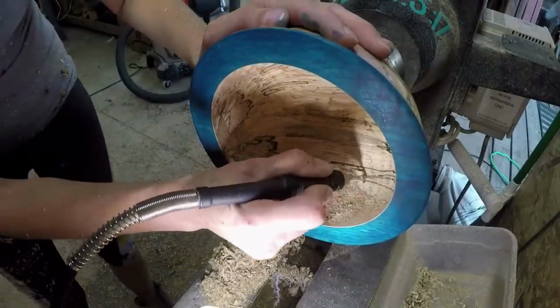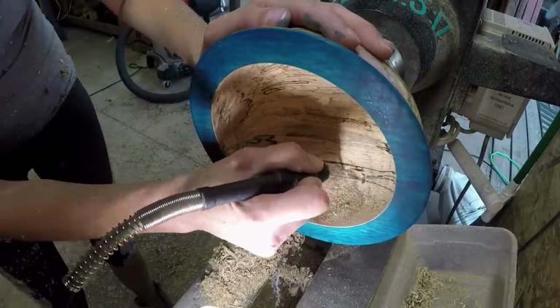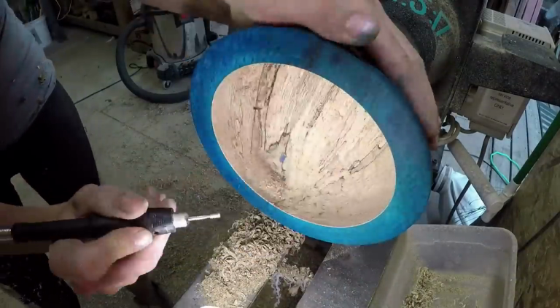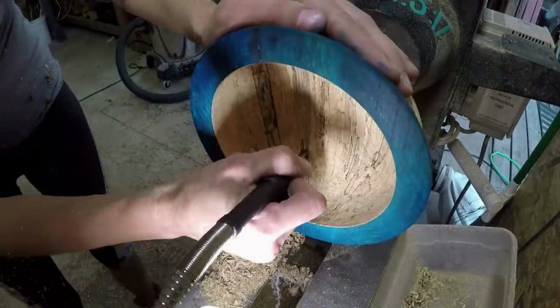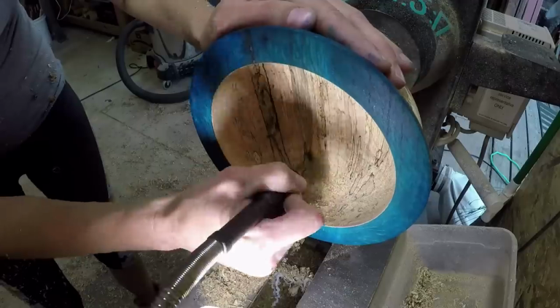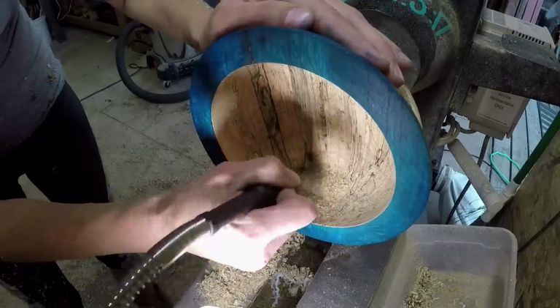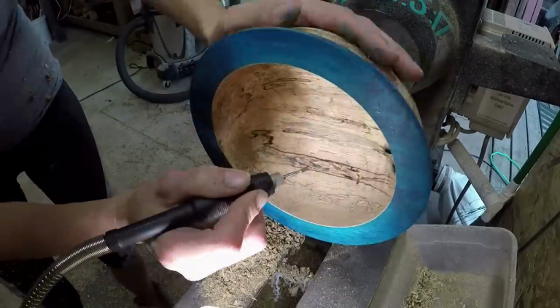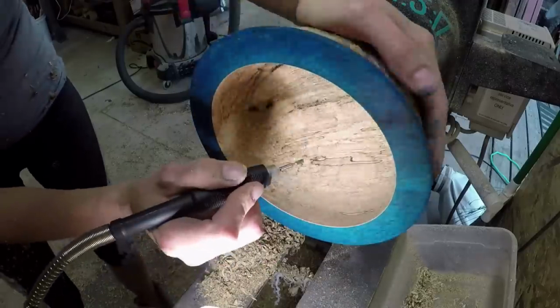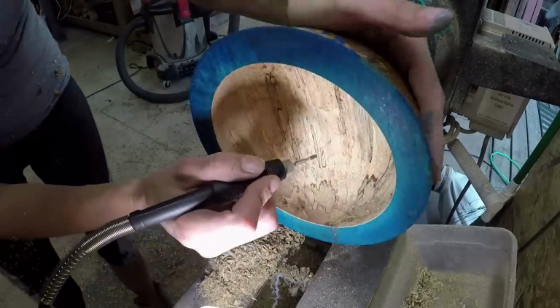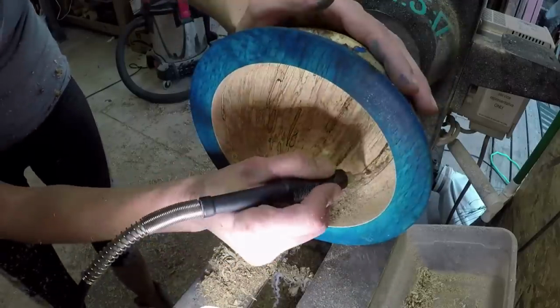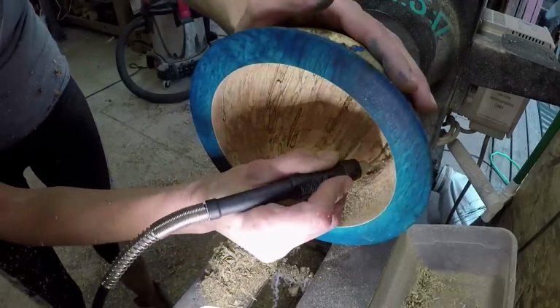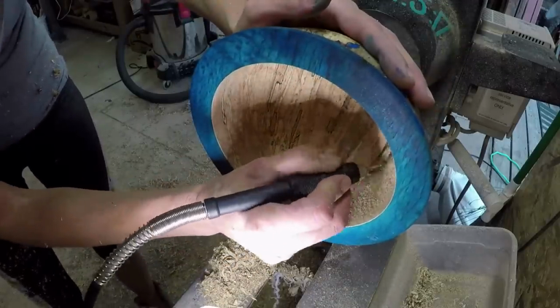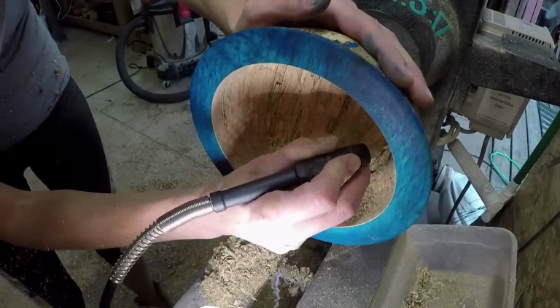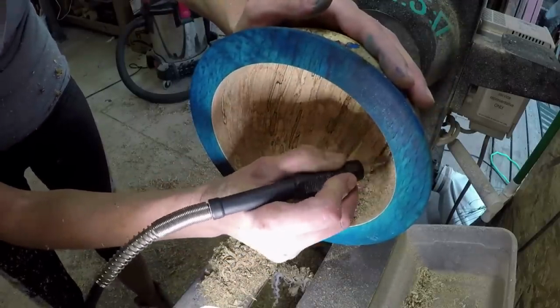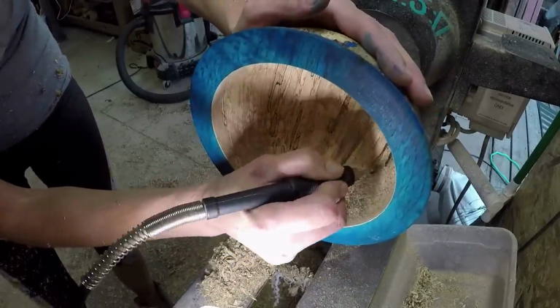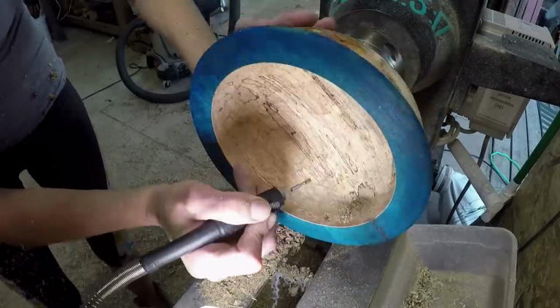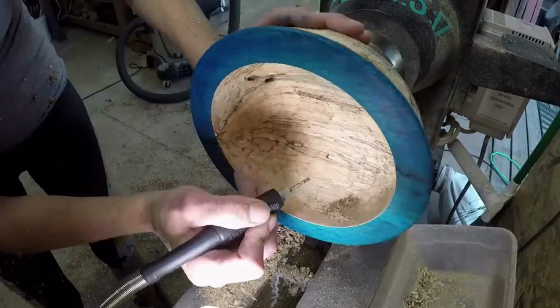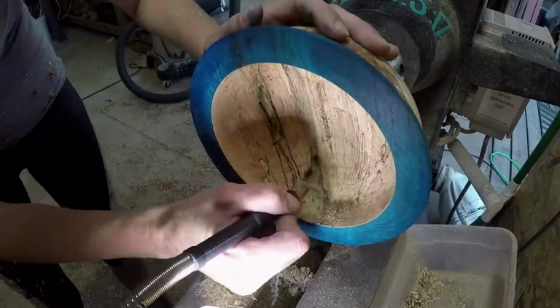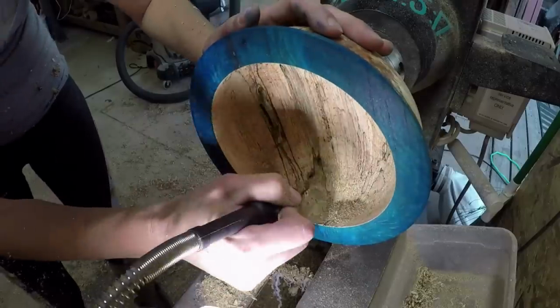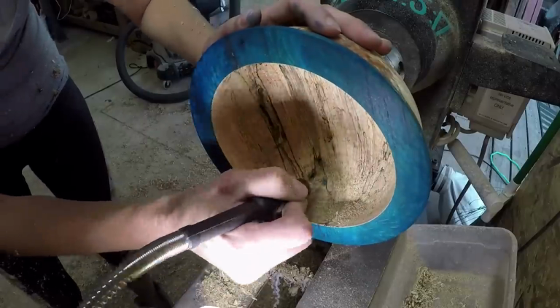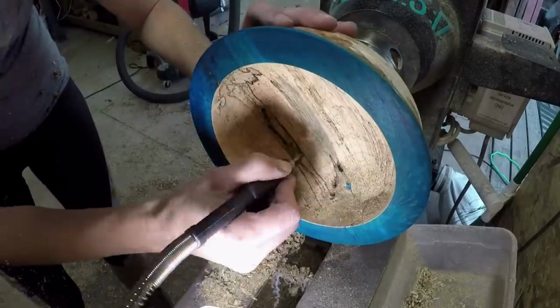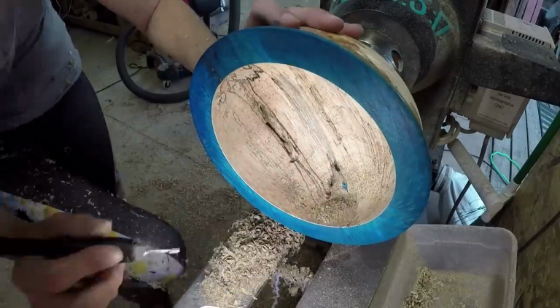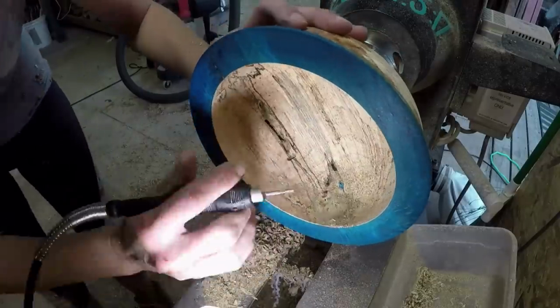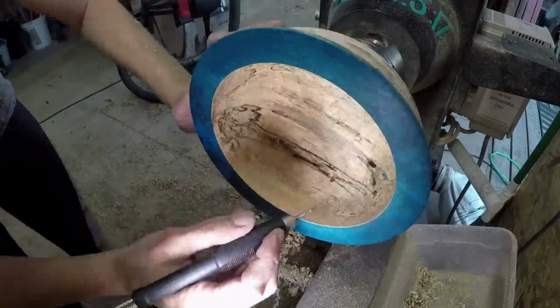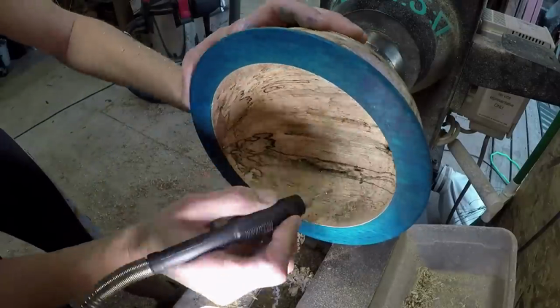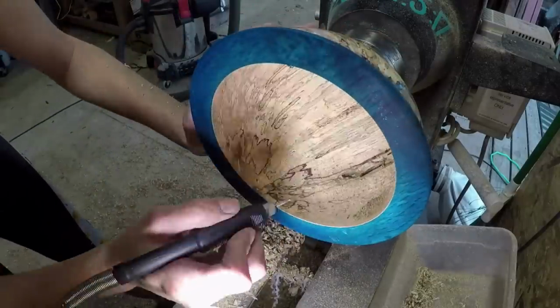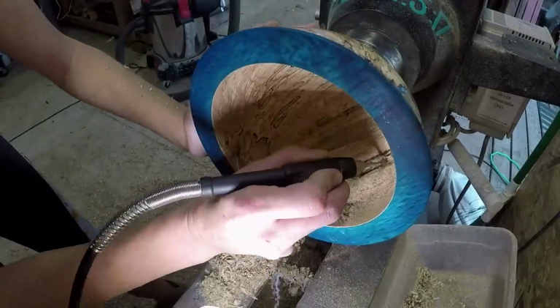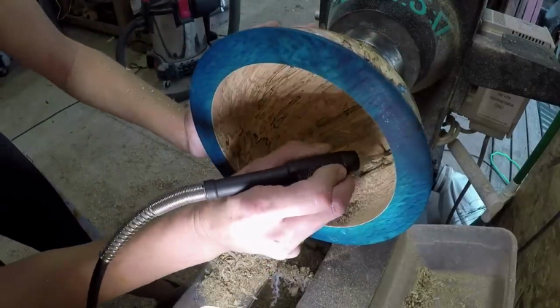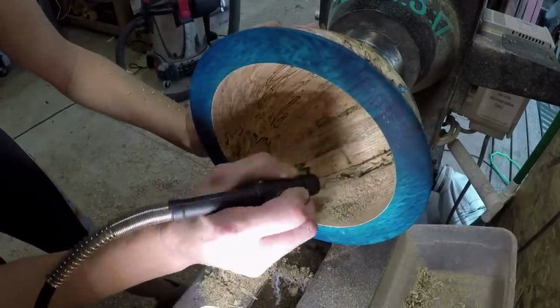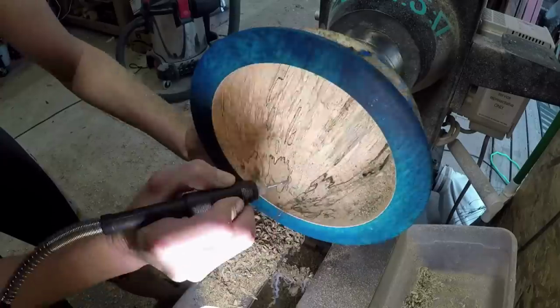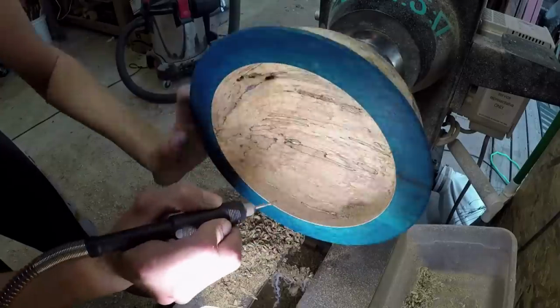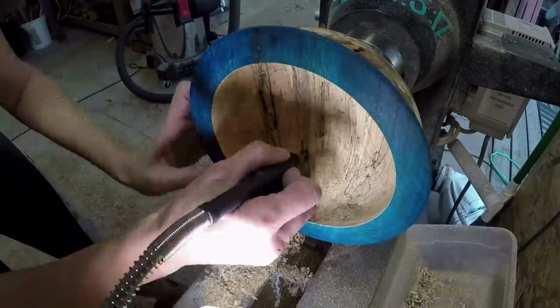Again, I'm drilling out the bug holes inside the bowl. I'm going to fill that with the same 5-minute epoxy and the same cobalt blue color.